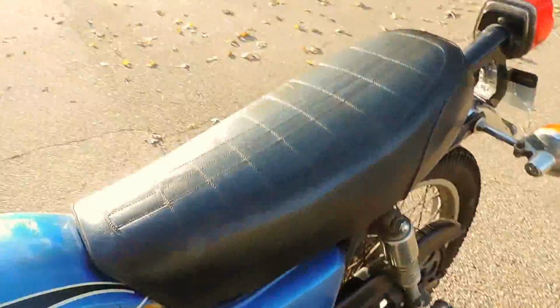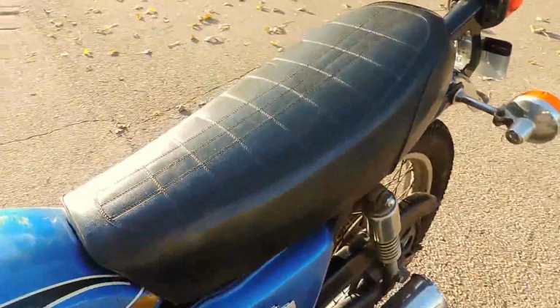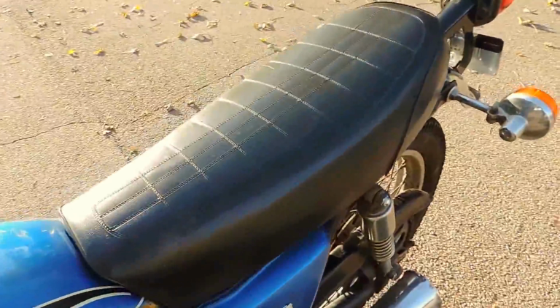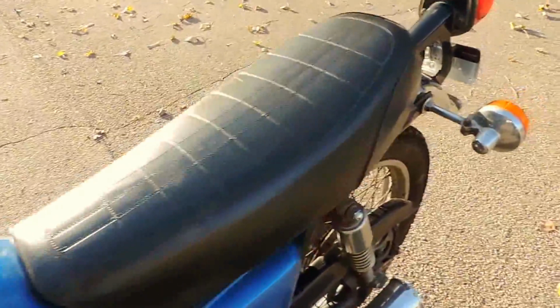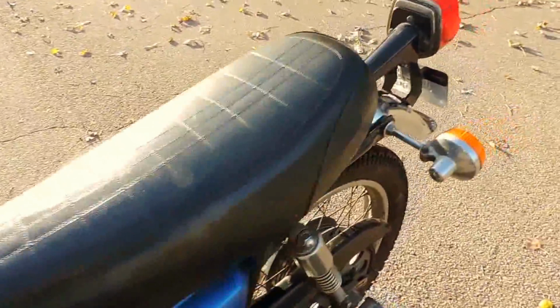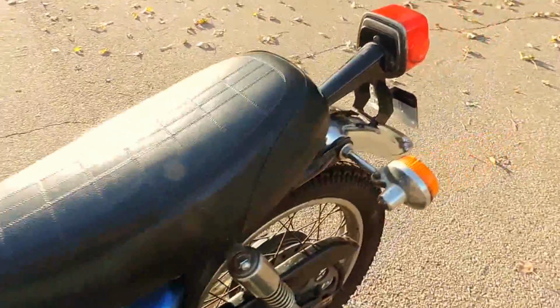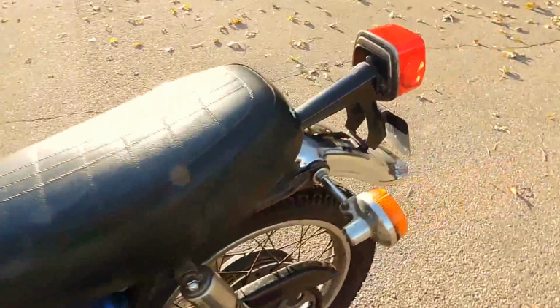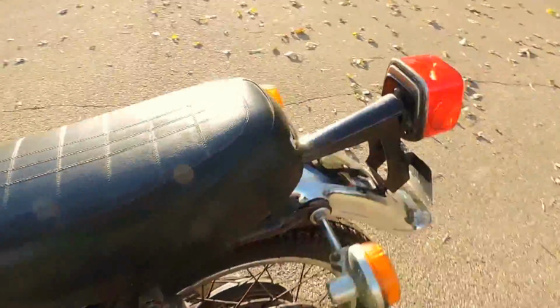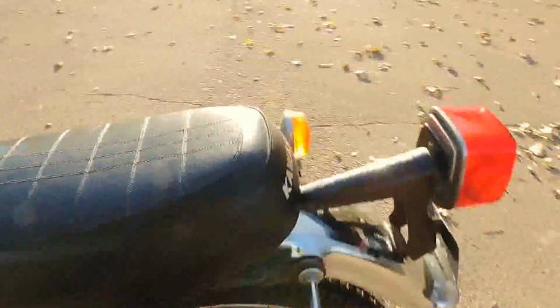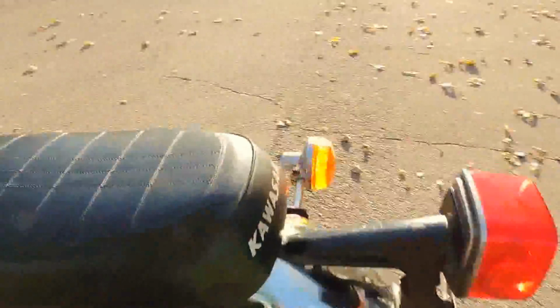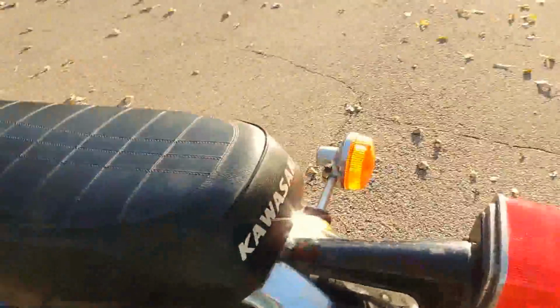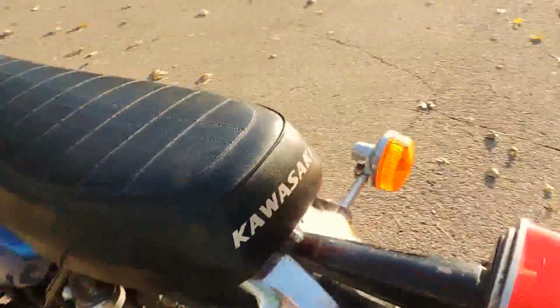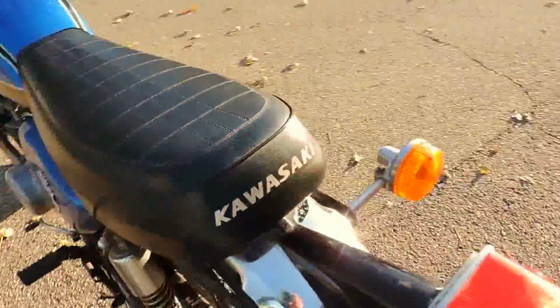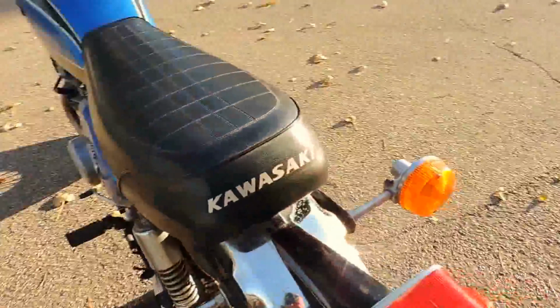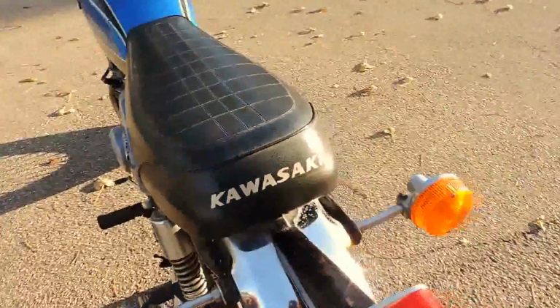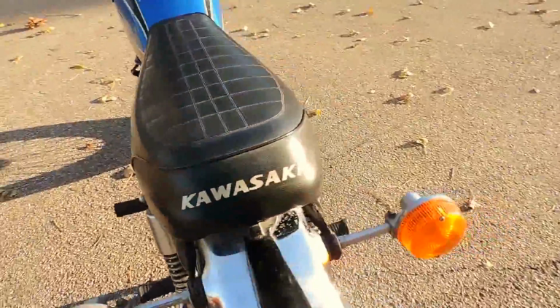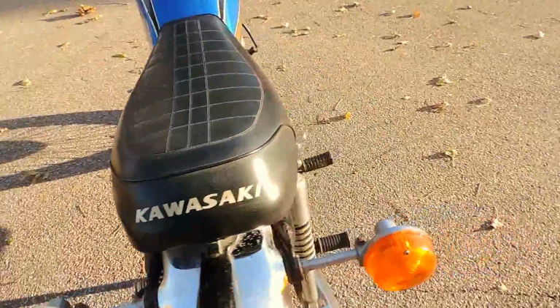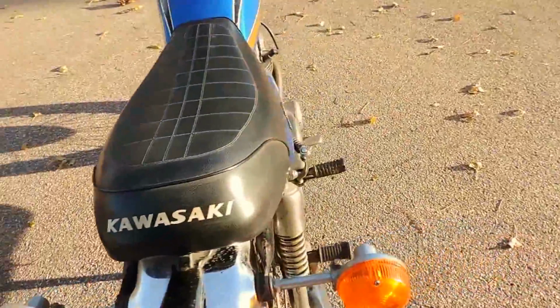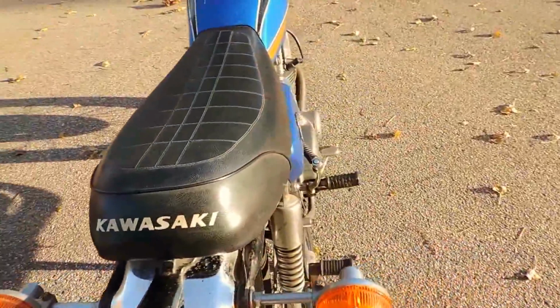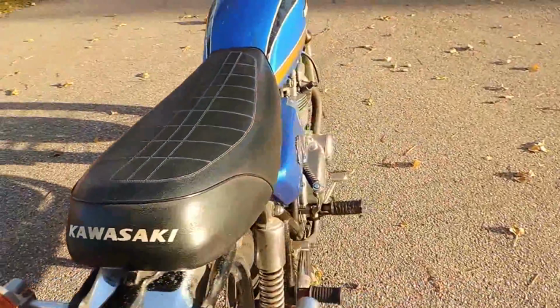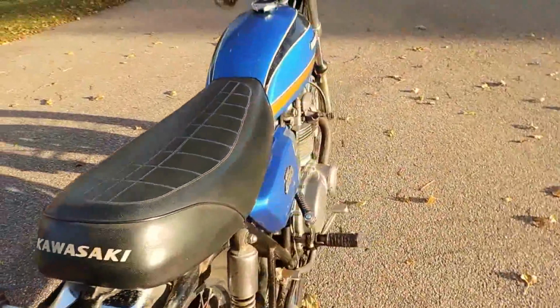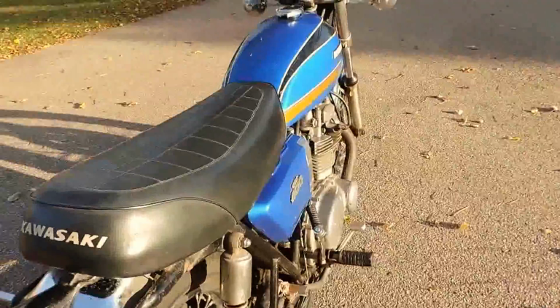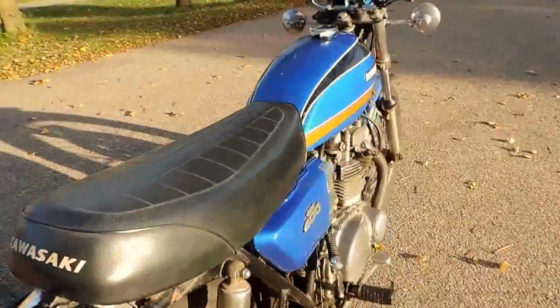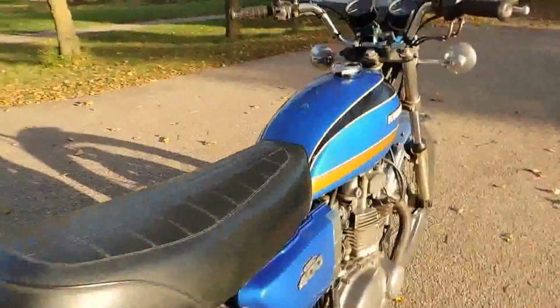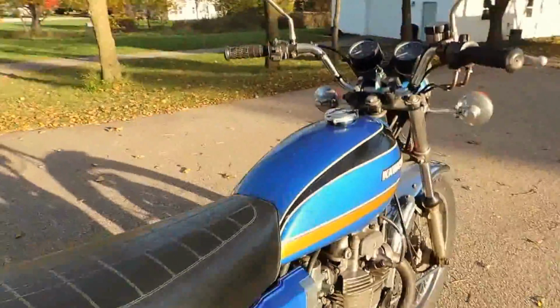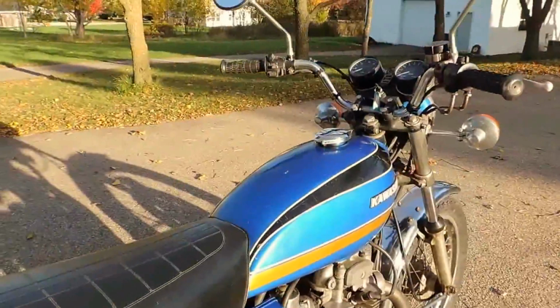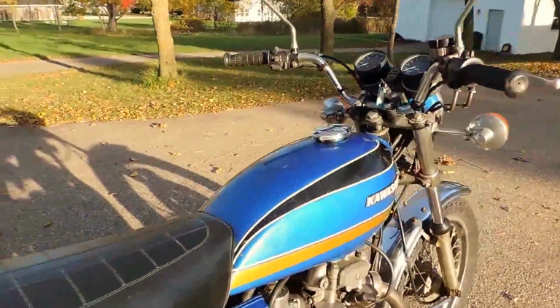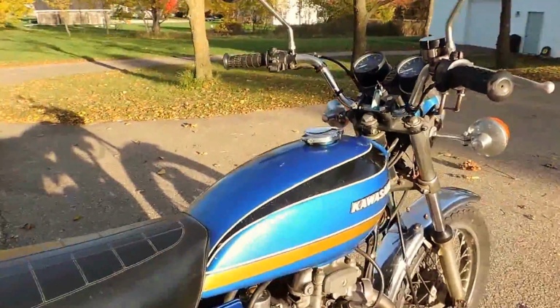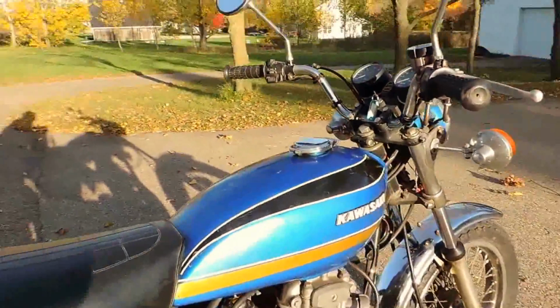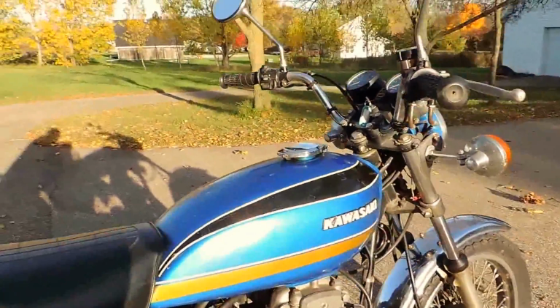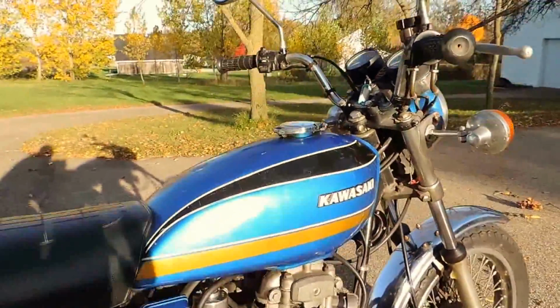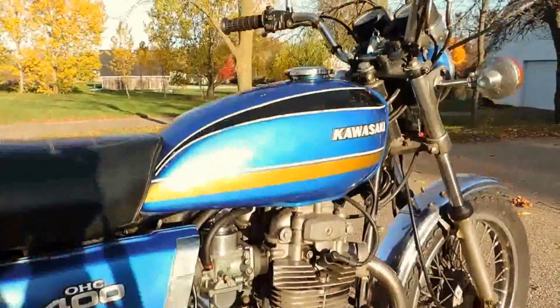Also featuring the original Kawasaki branded seat with no rips or tears on there. Just an excellent first-year bike here.